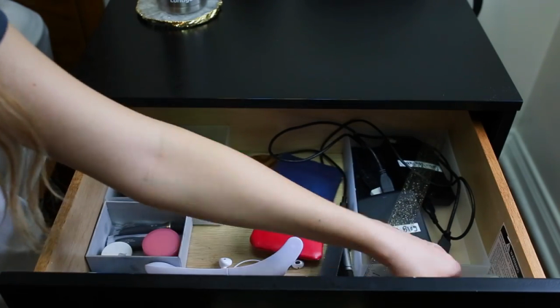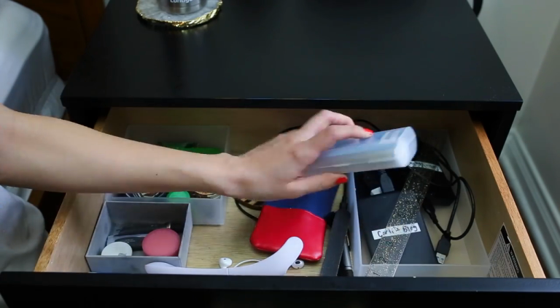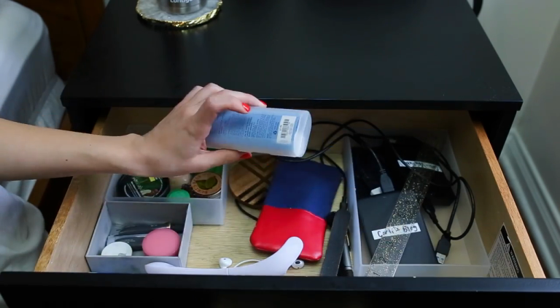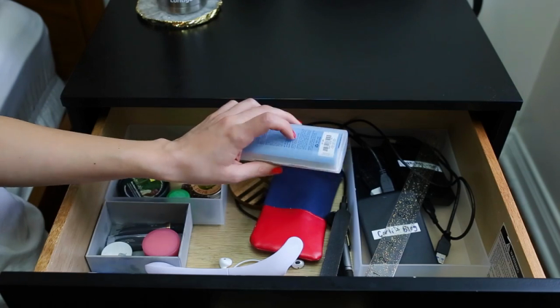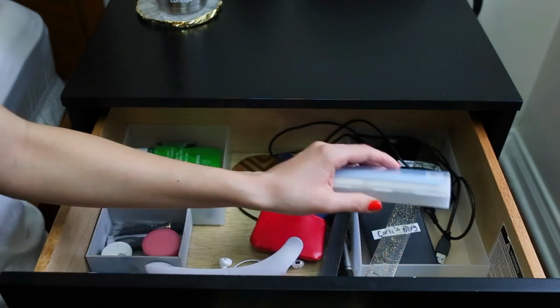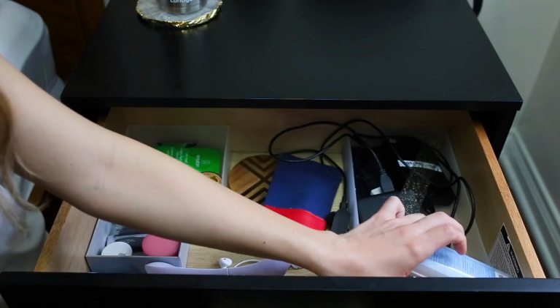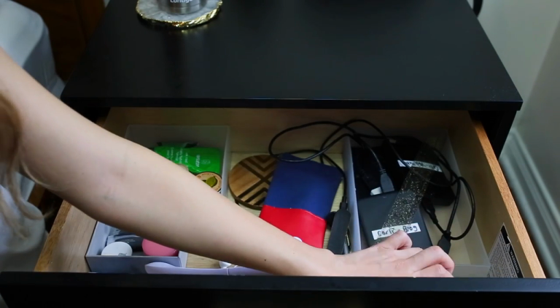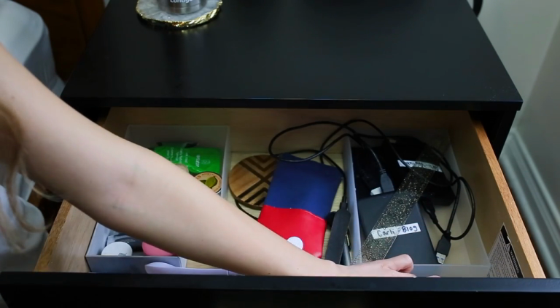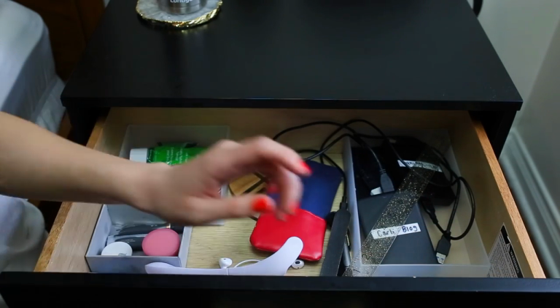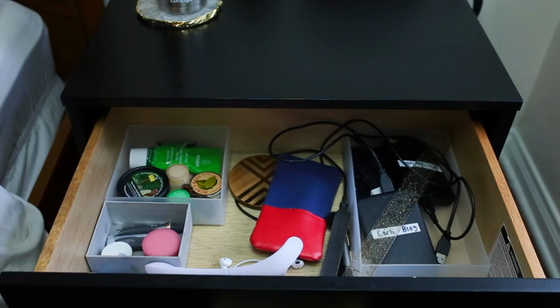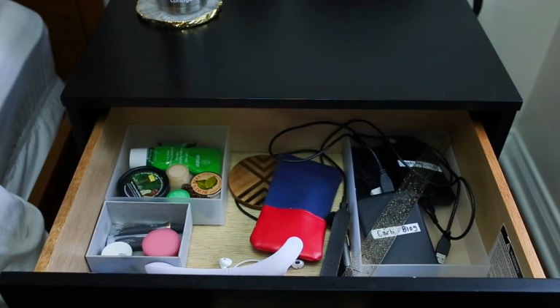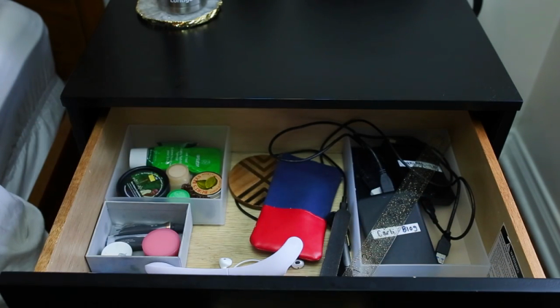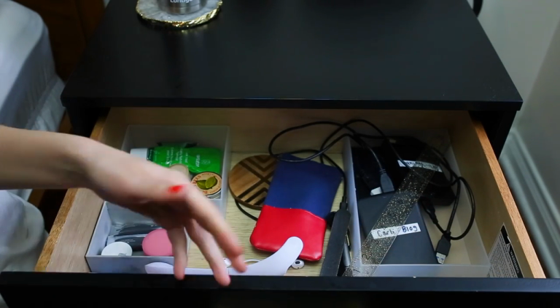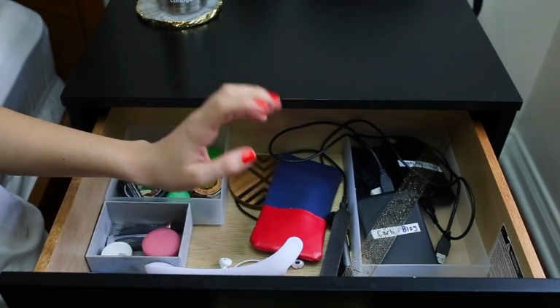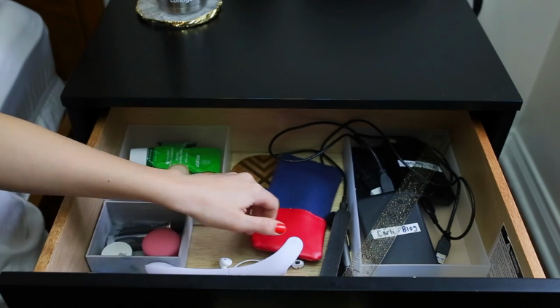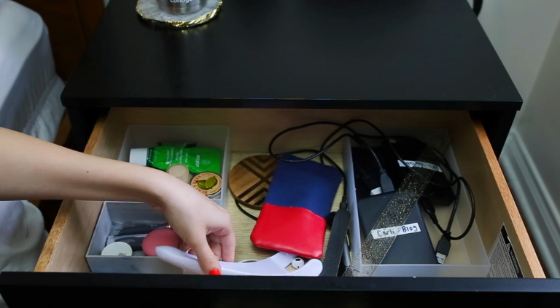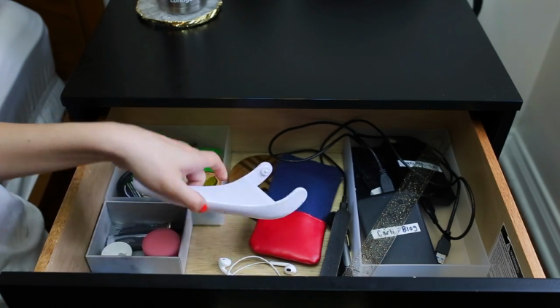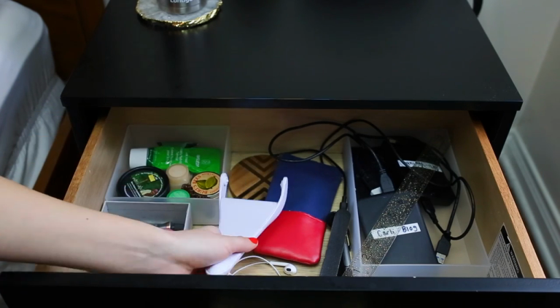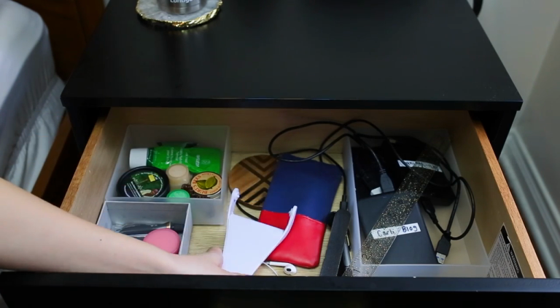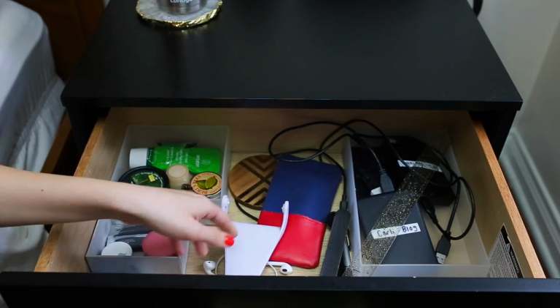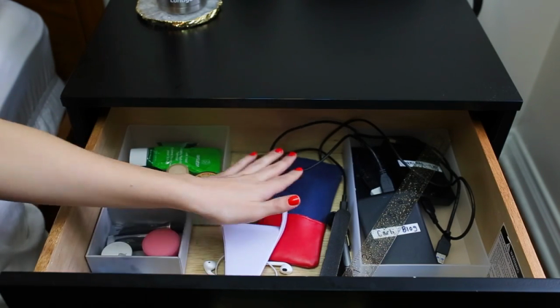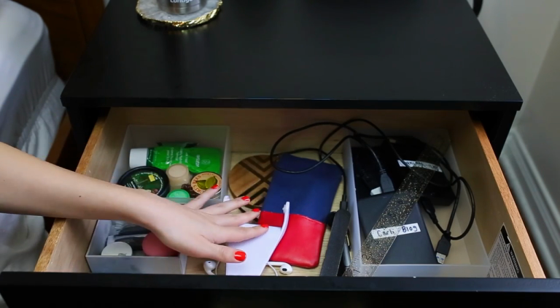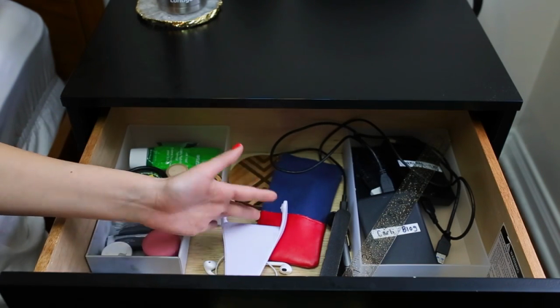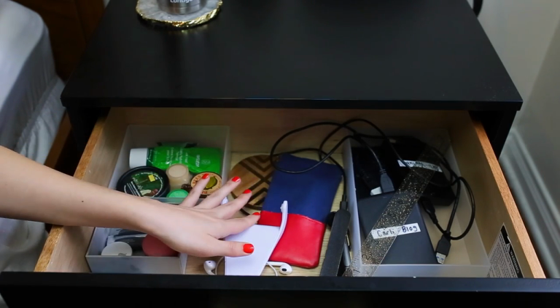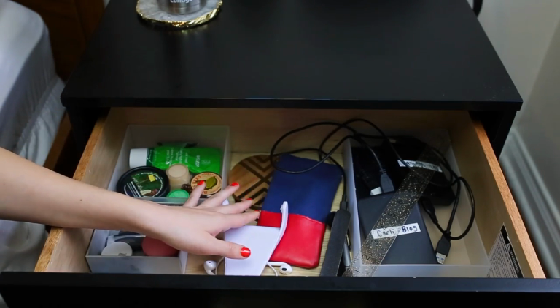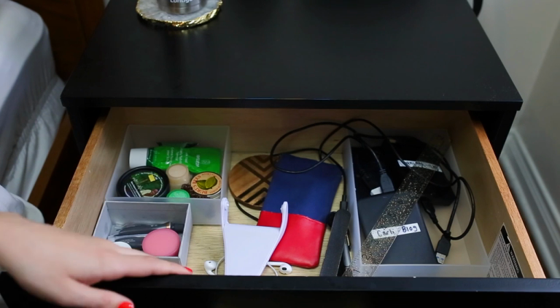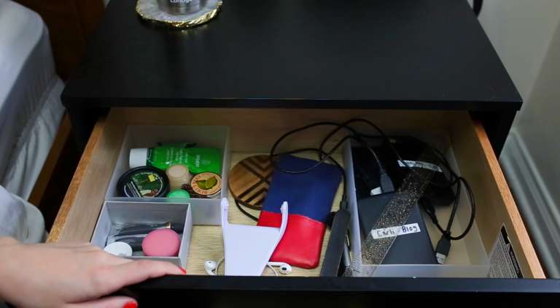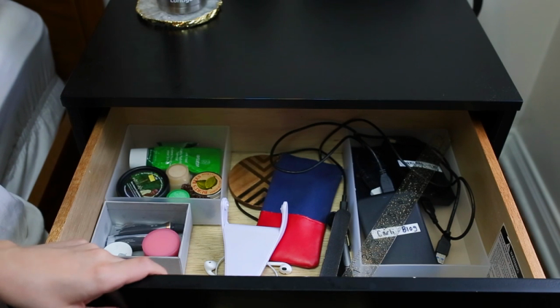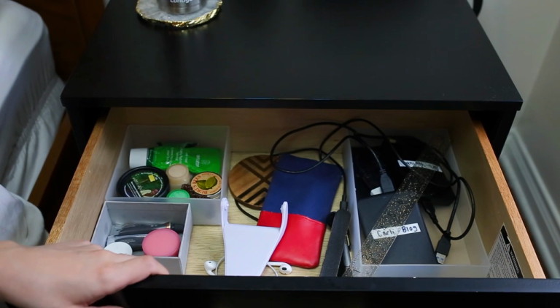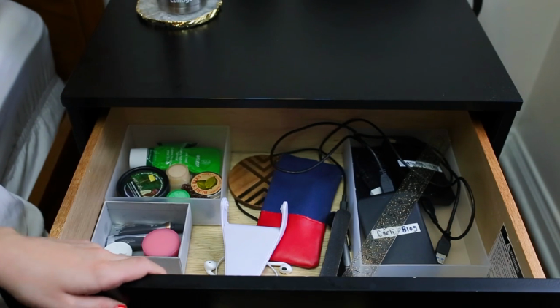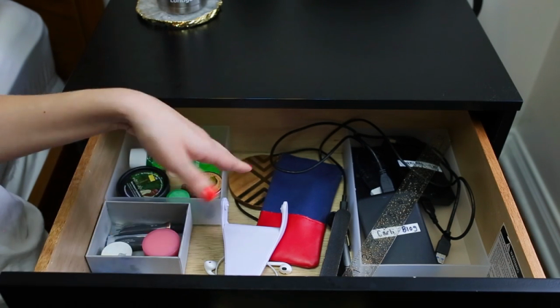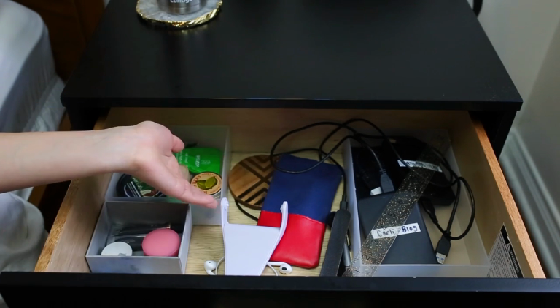I have a sunglass cleaning kit right here — don't use it too often. And yeah, I think that's it. That's everything in my nightstand. It's a really large nightstand — I'll link it down below. Target still has it because it keeps everything I need. So that's it.